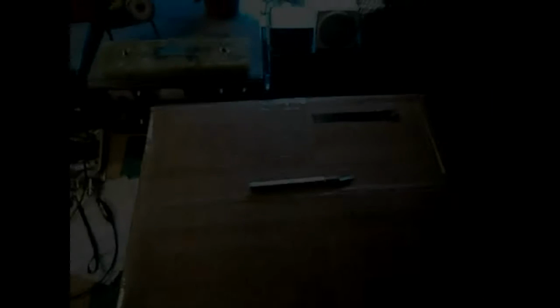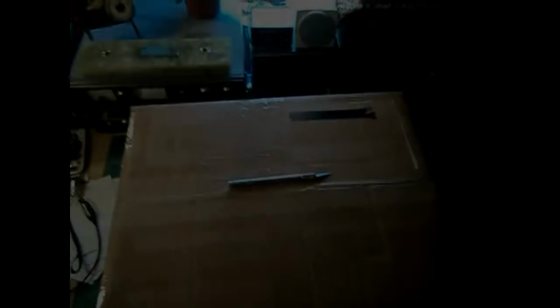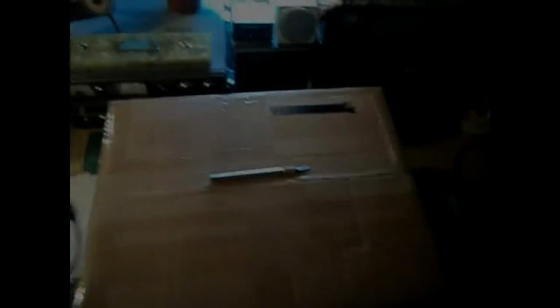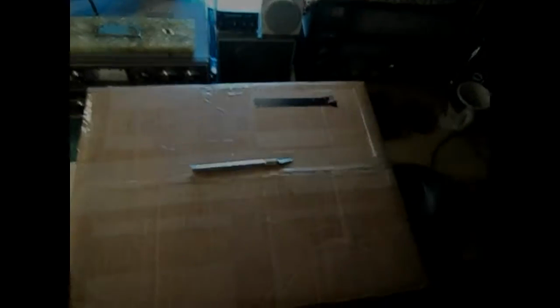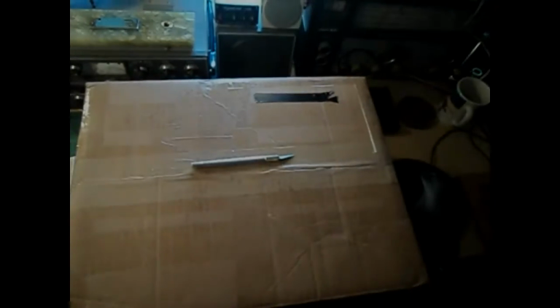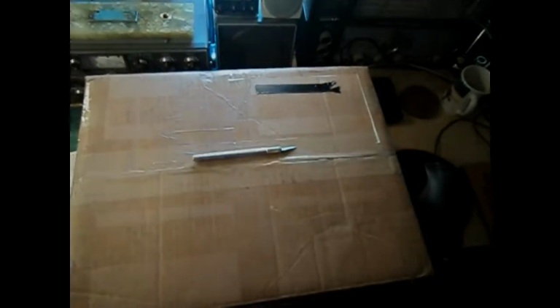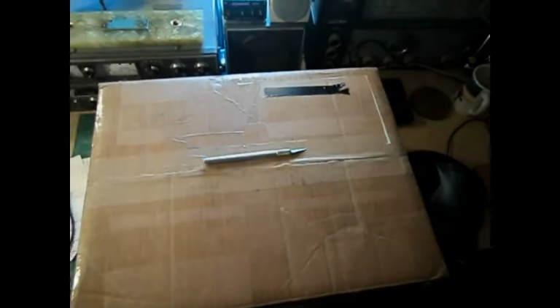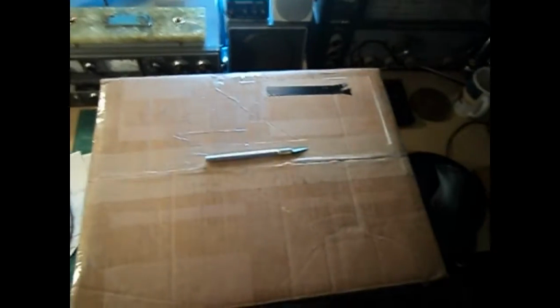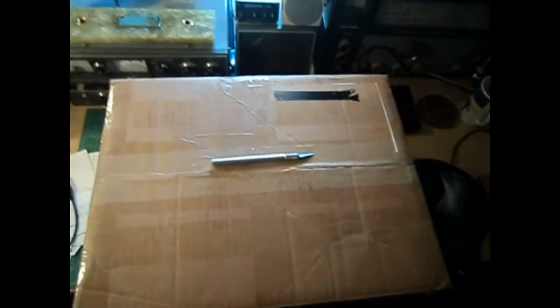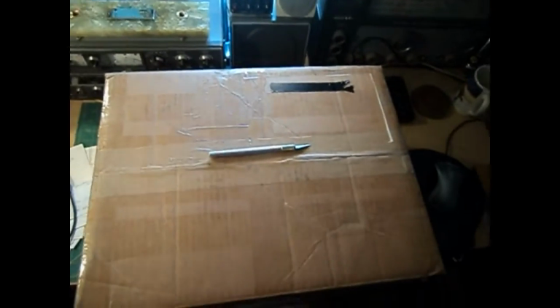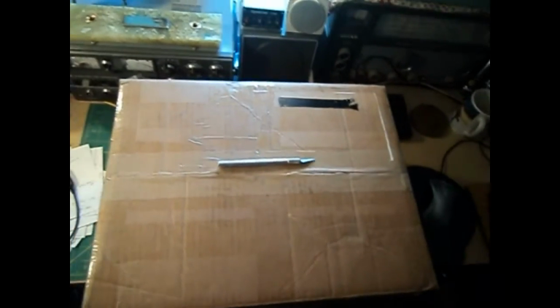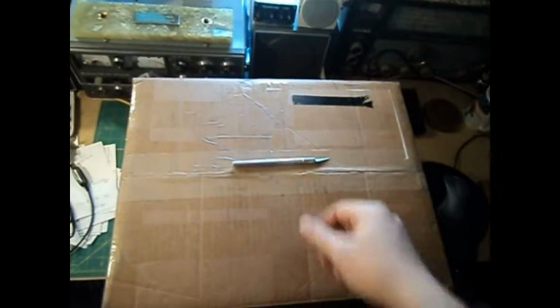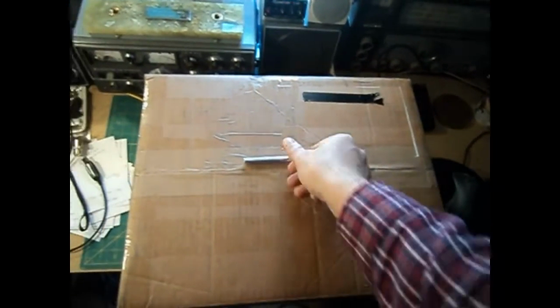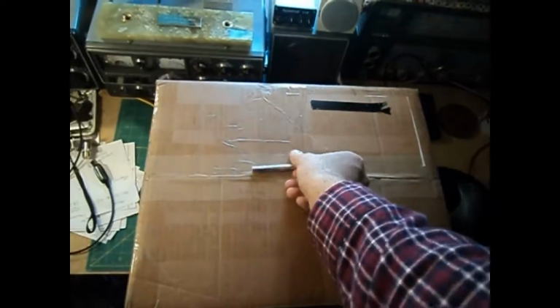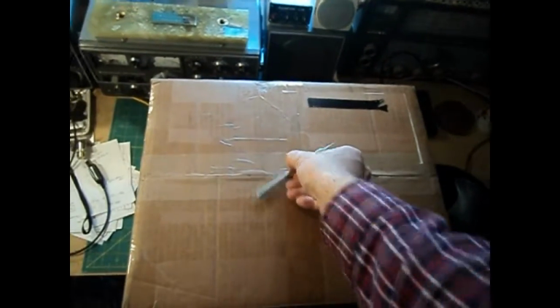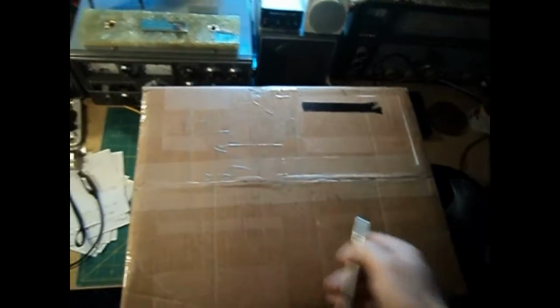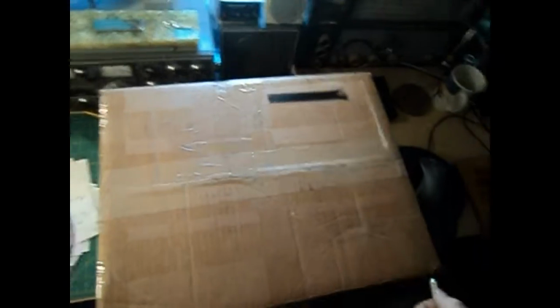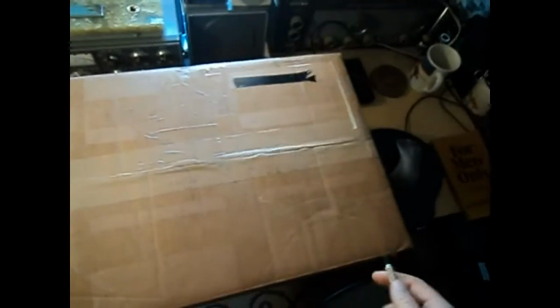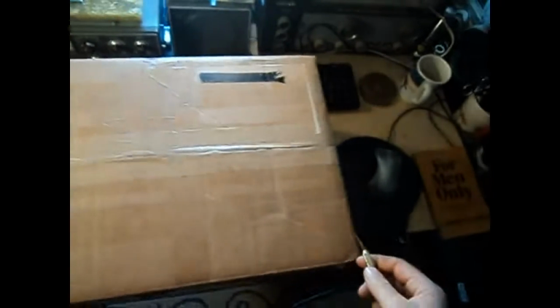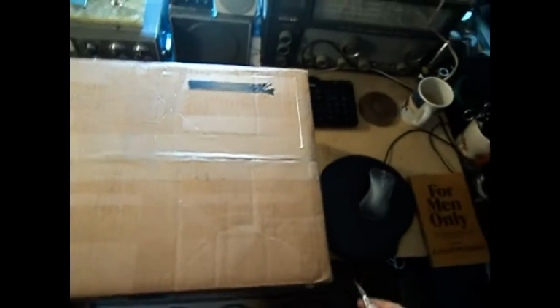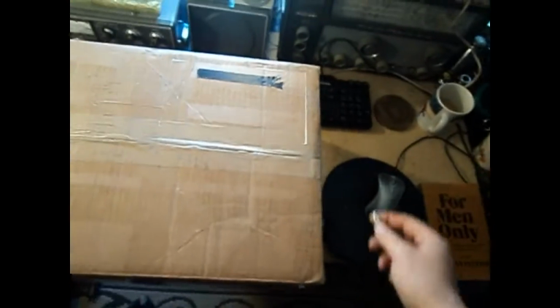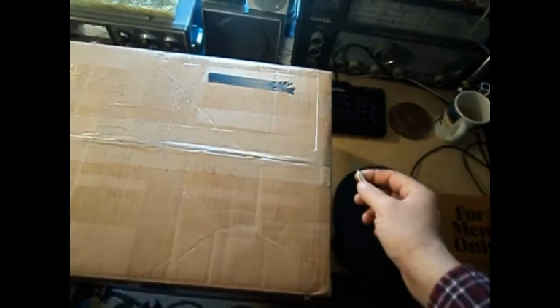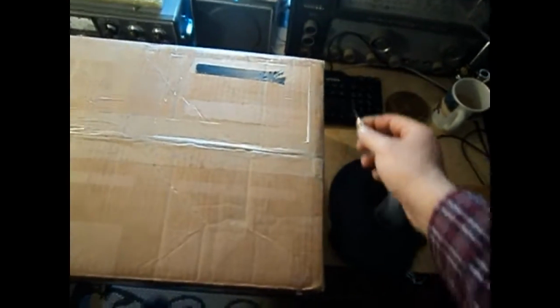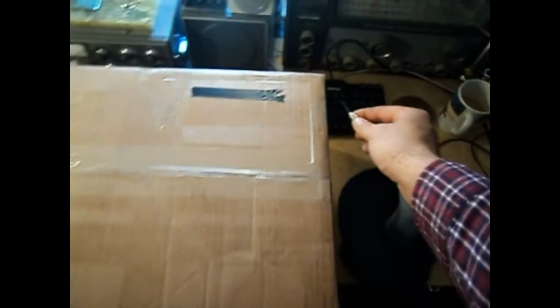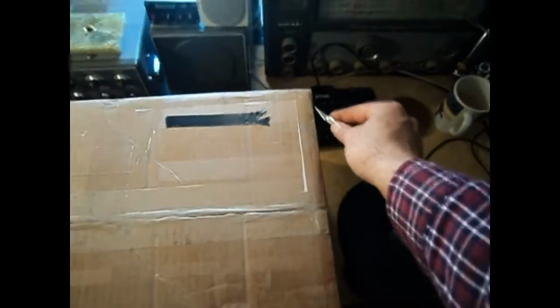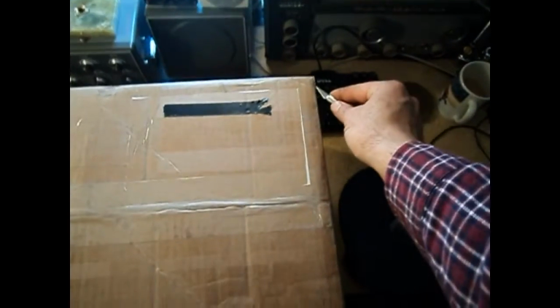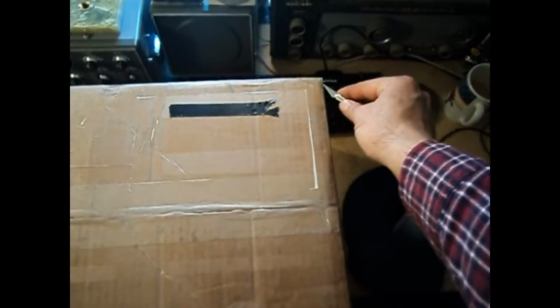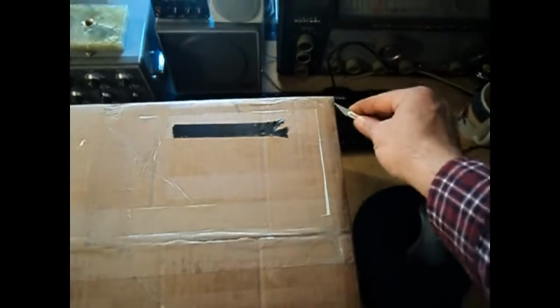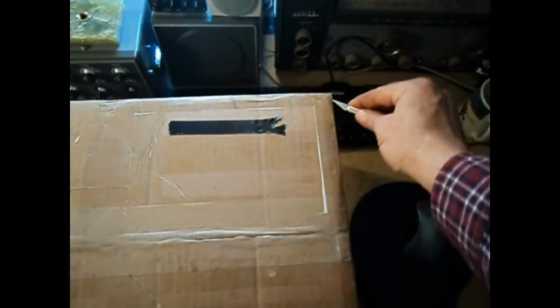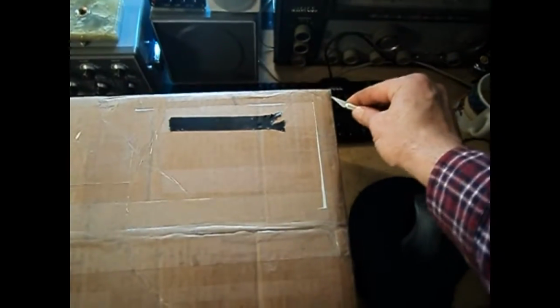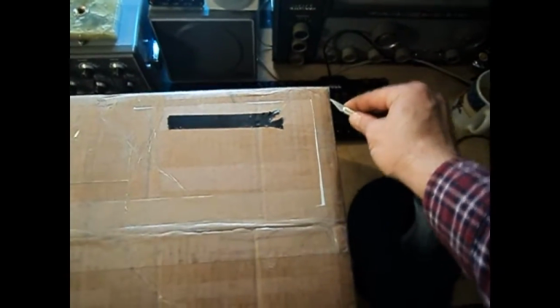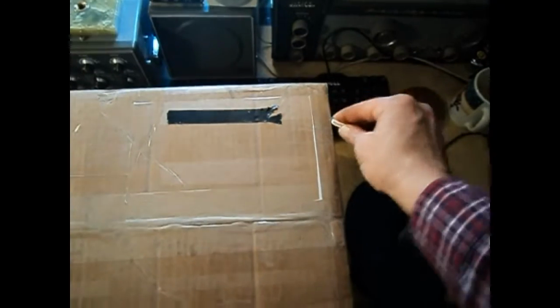Good afternoon YouTube. Today we're going to do an unboxing that just arrived — not in the mail, but from FedEx.